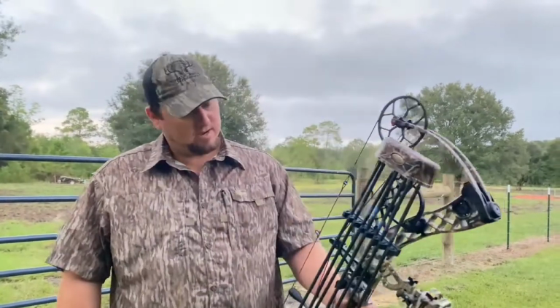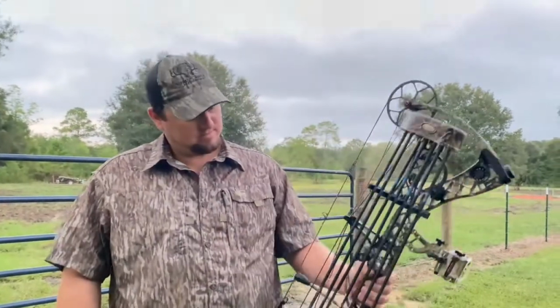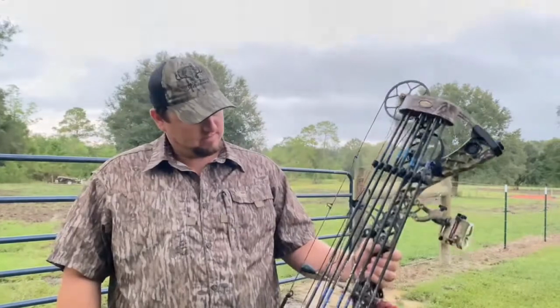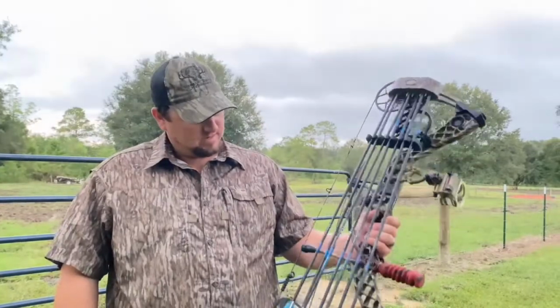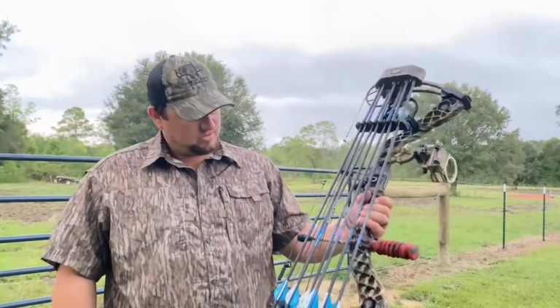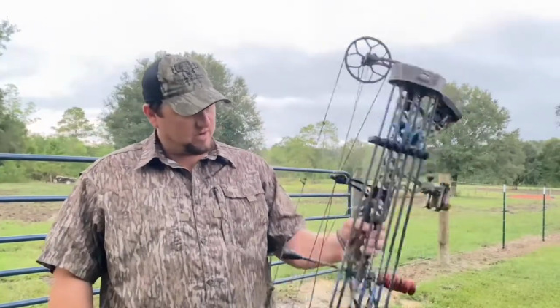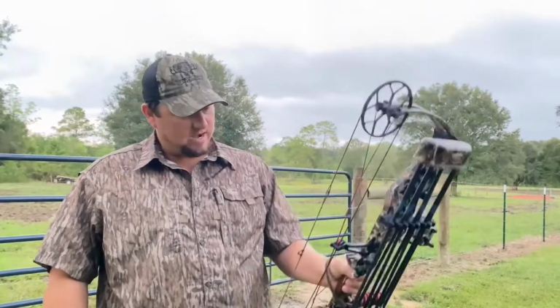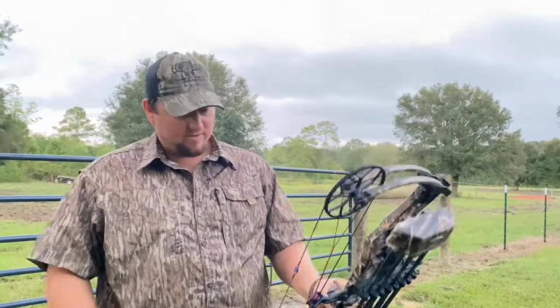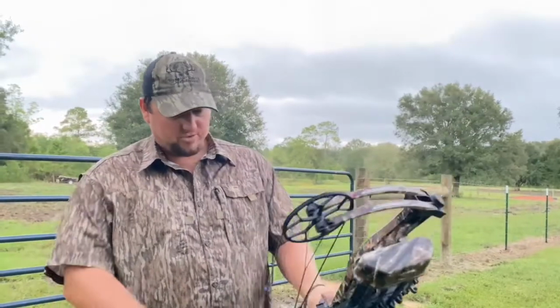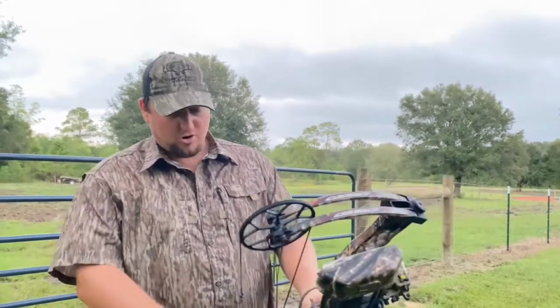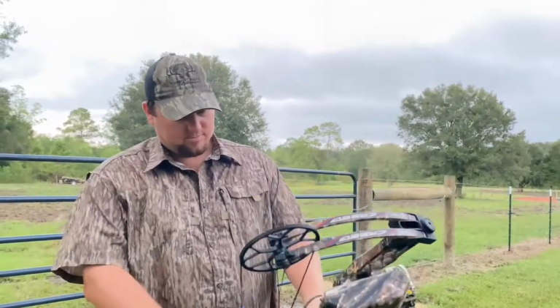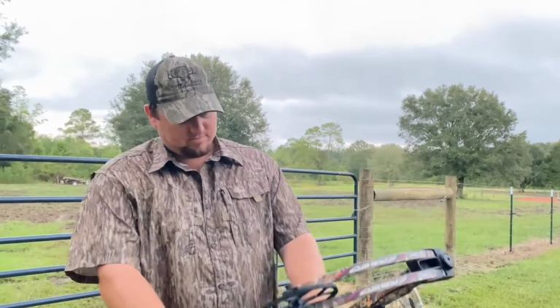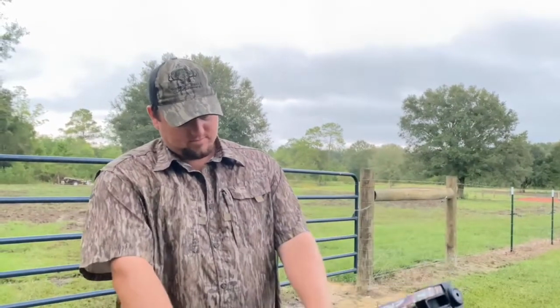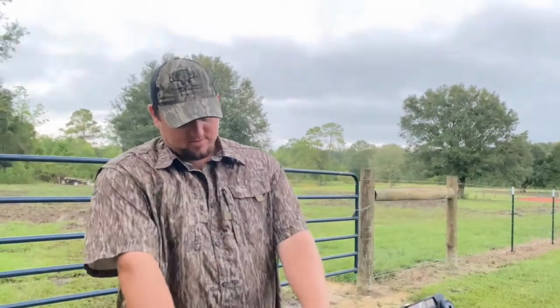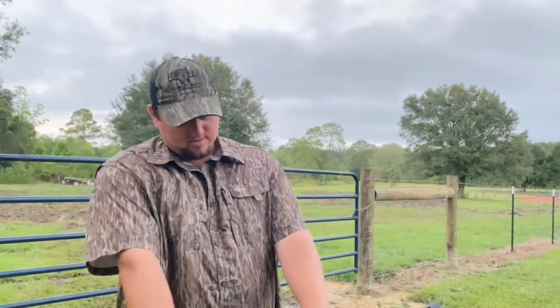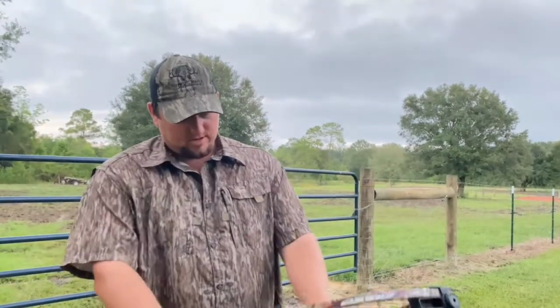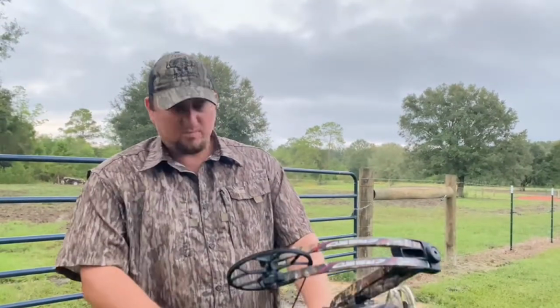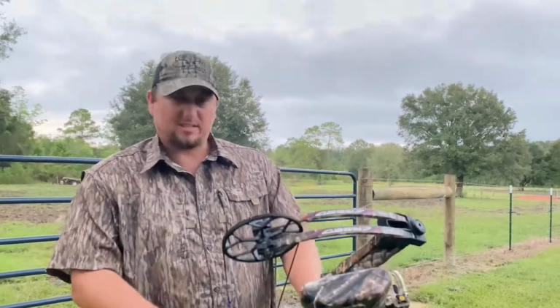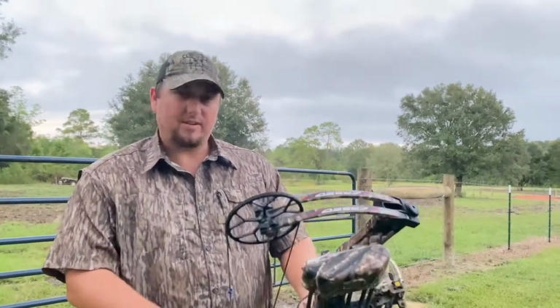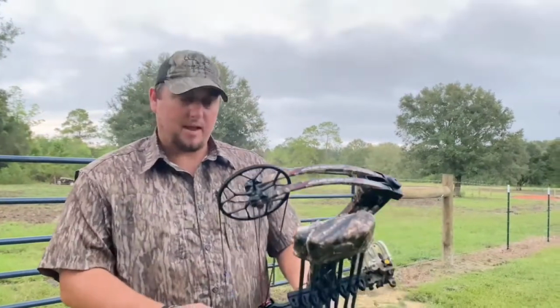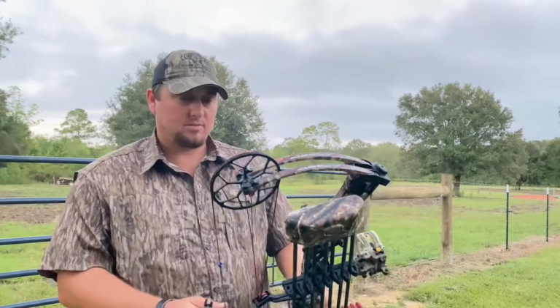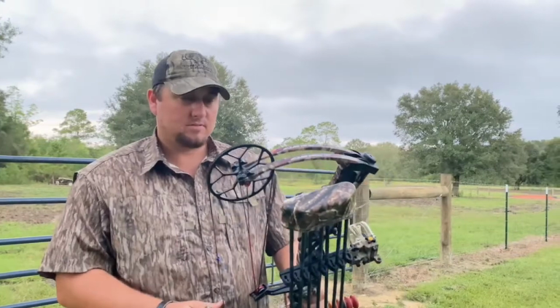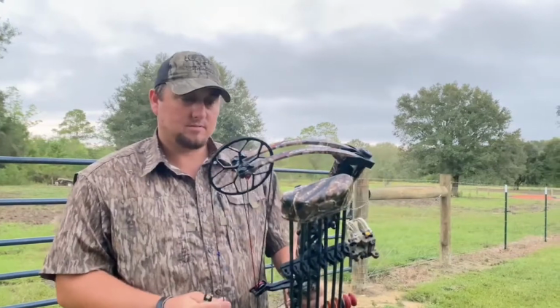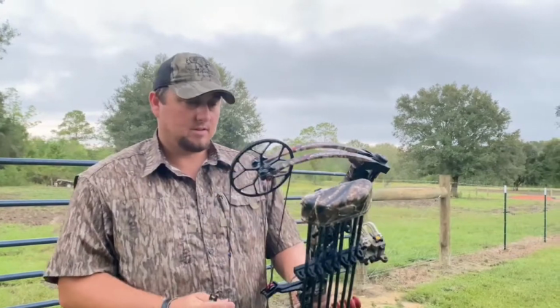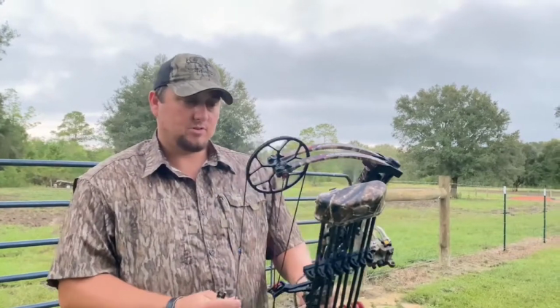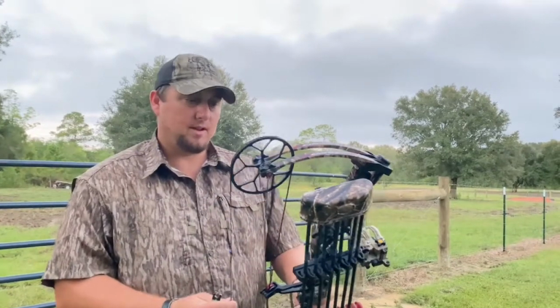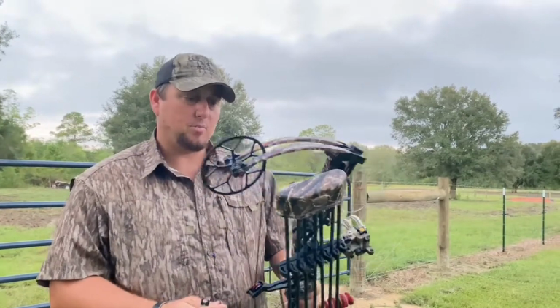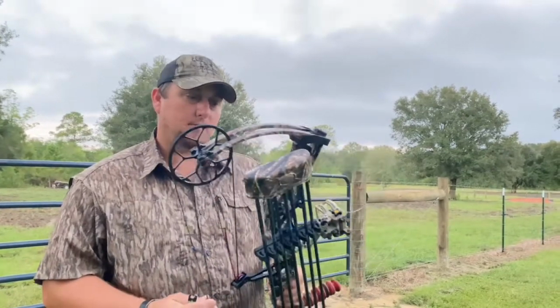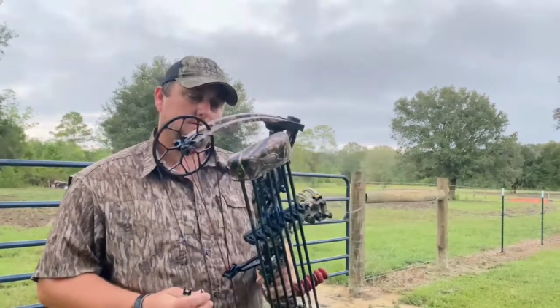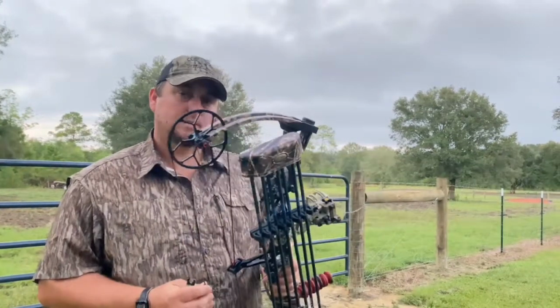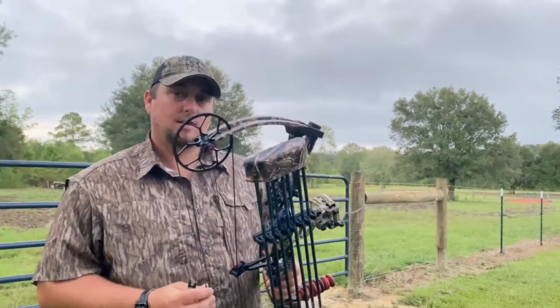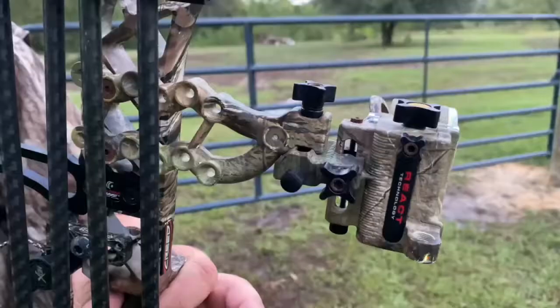It's a 29 and a half inch draw, and I shoot about 70 pounds. These don't have no problems — watch it.